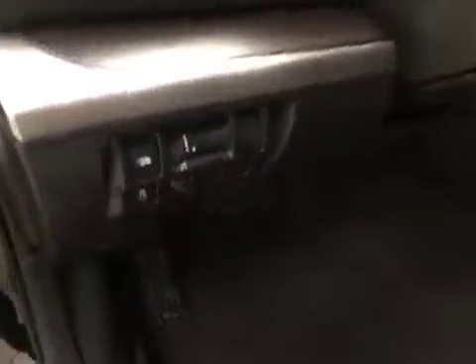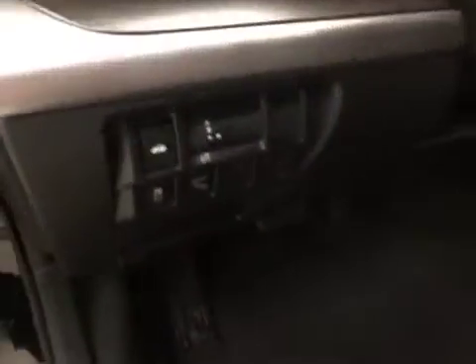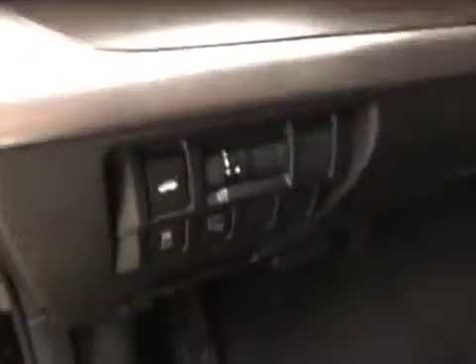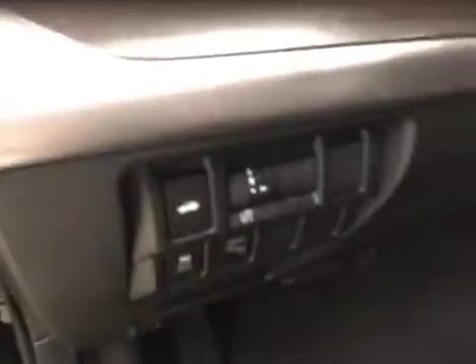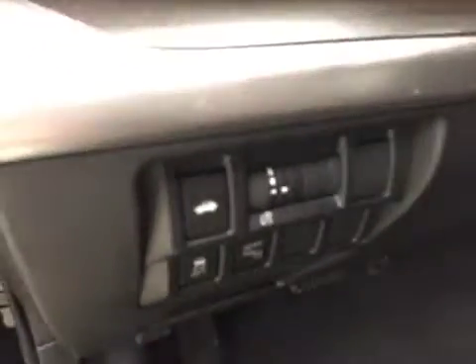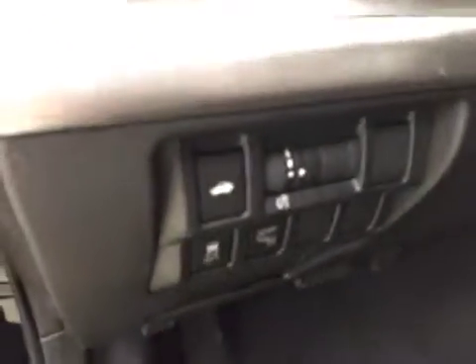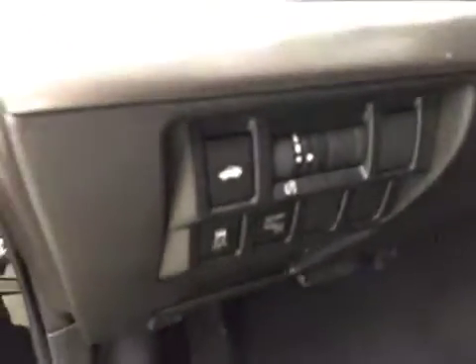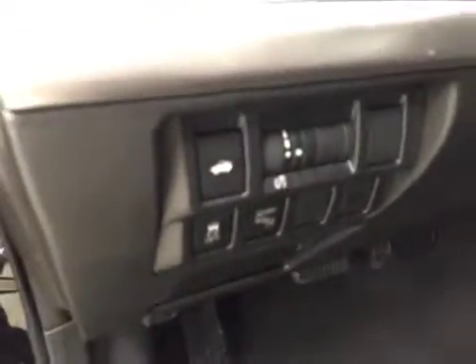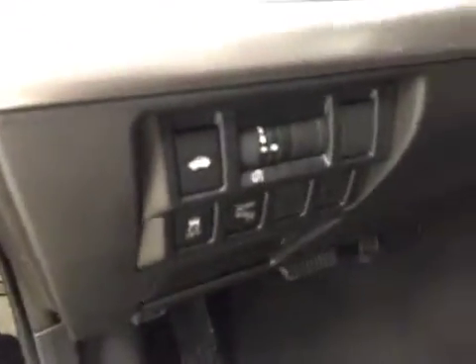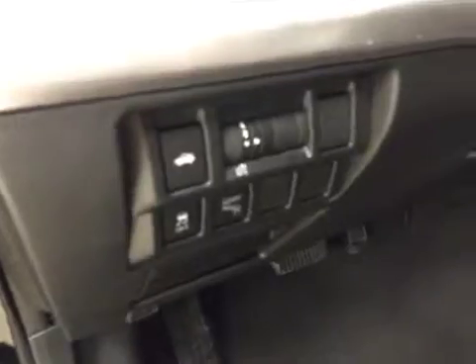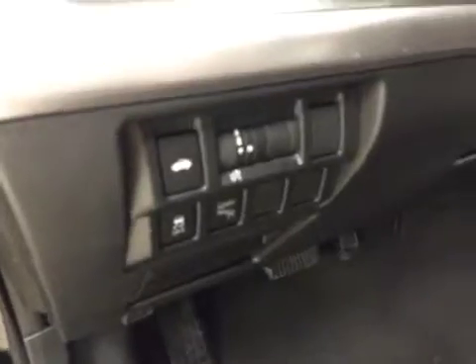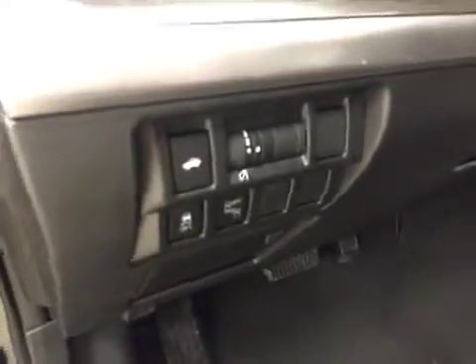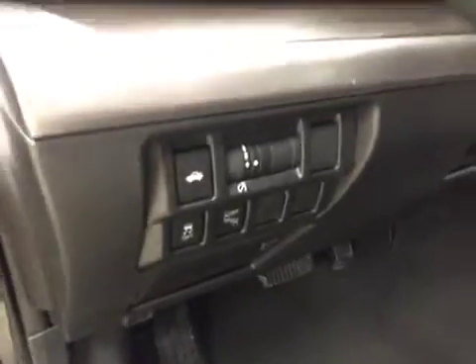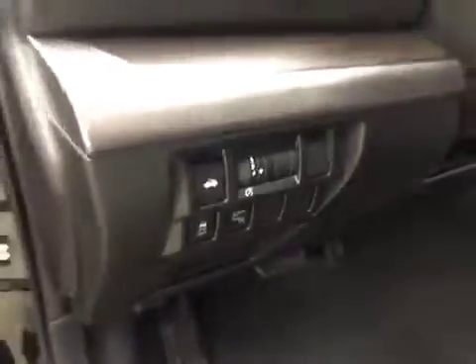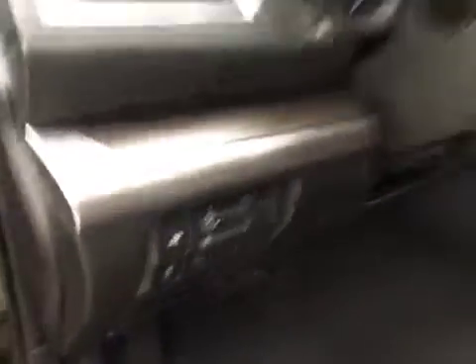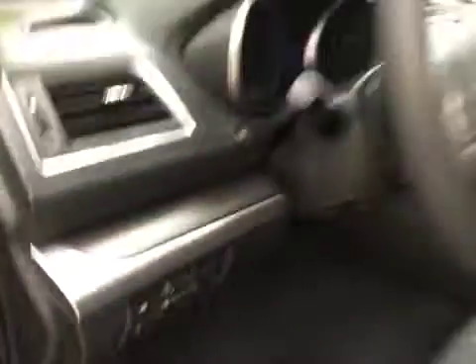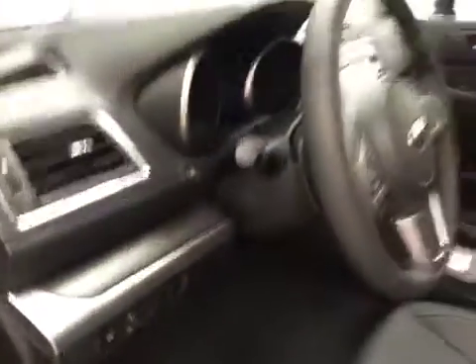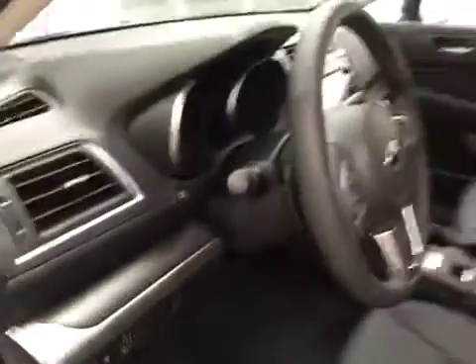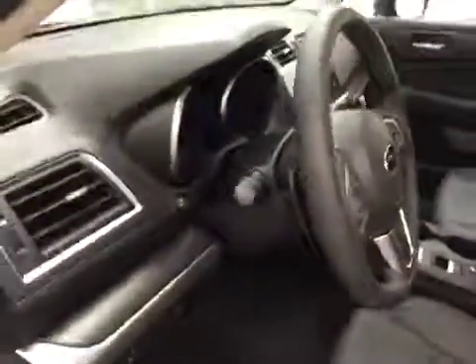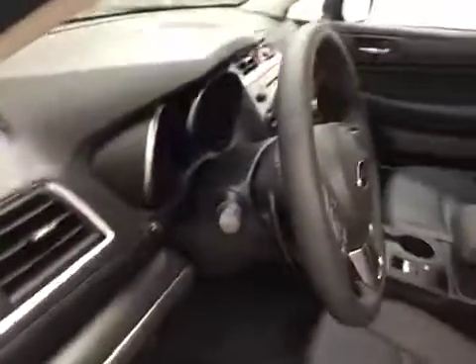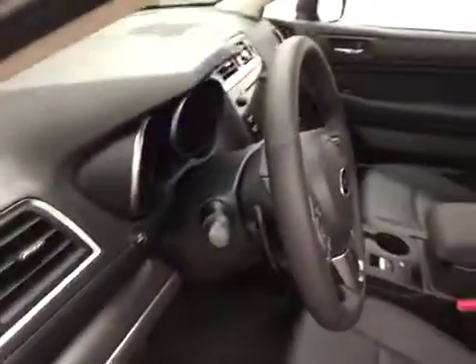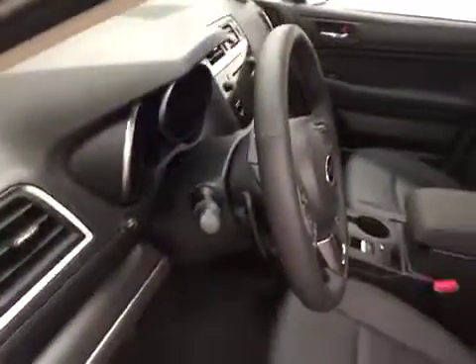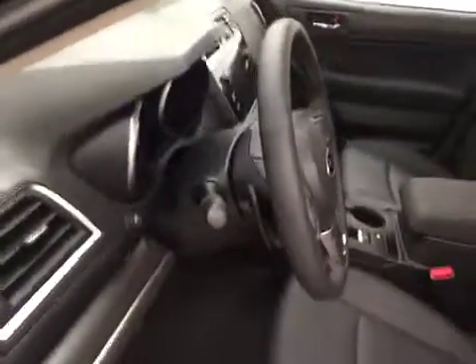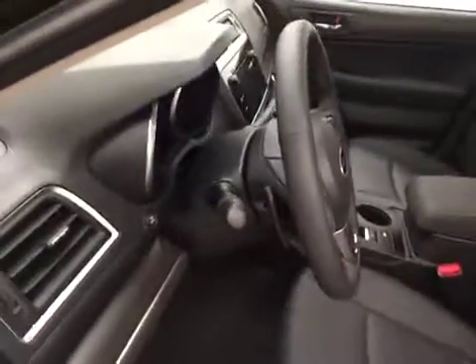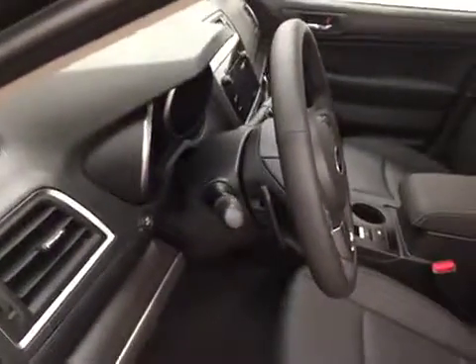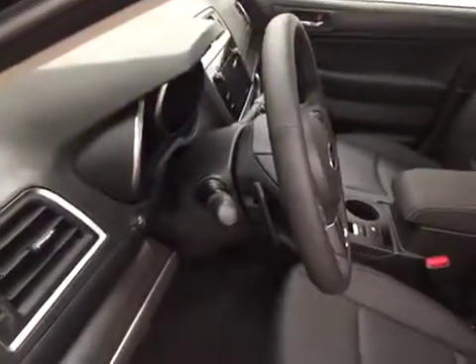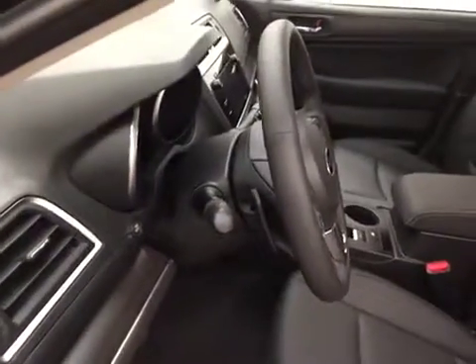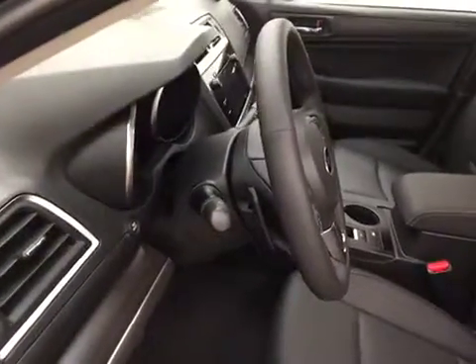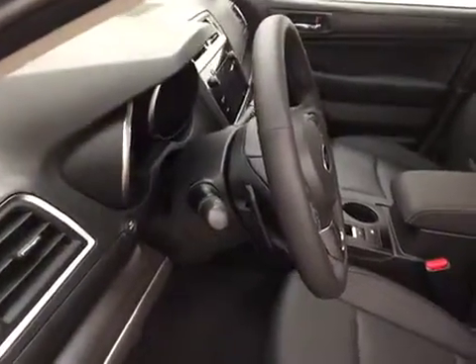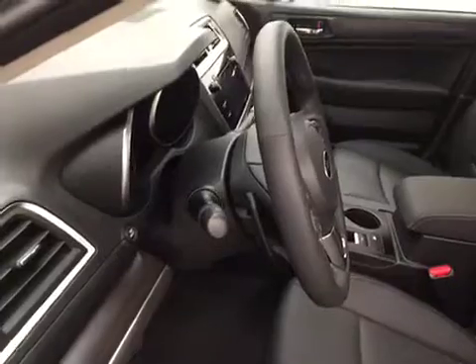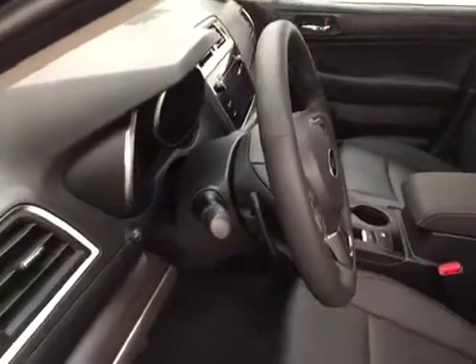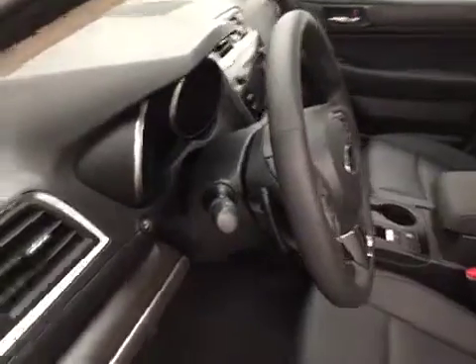Trunk controls, traction control, and blind spot assist mirrors, tilt and telescopic steering wheel with paddle shifters and light controls.